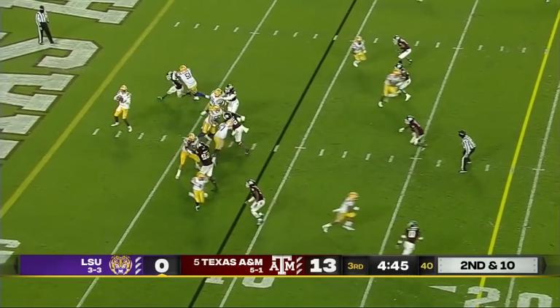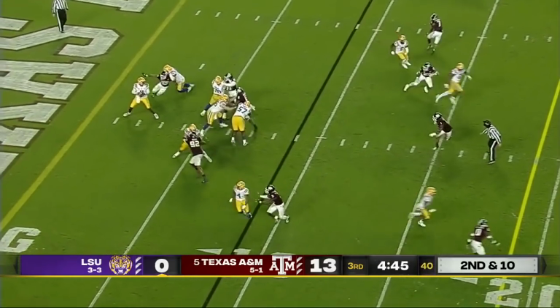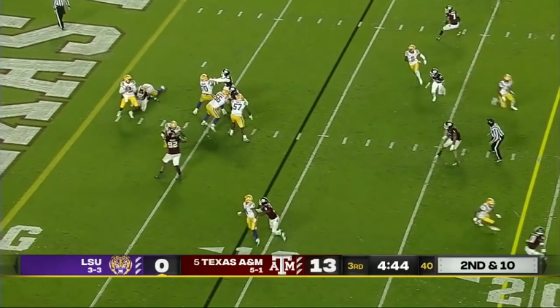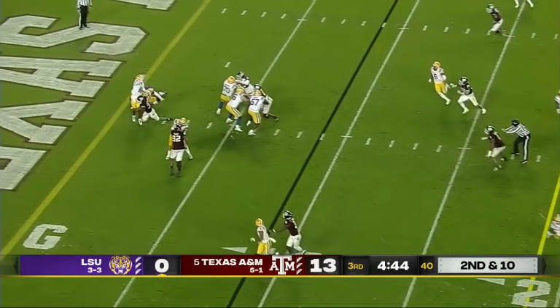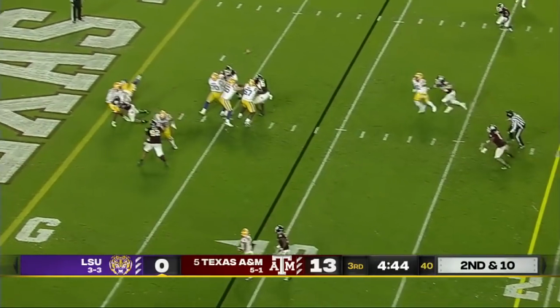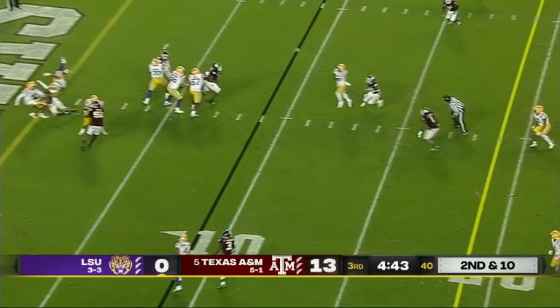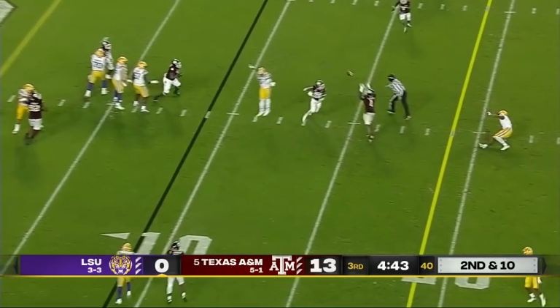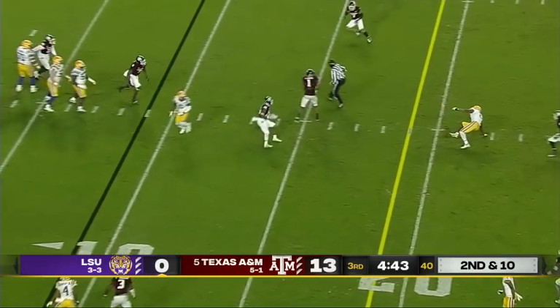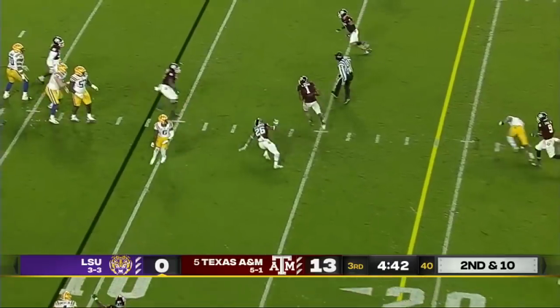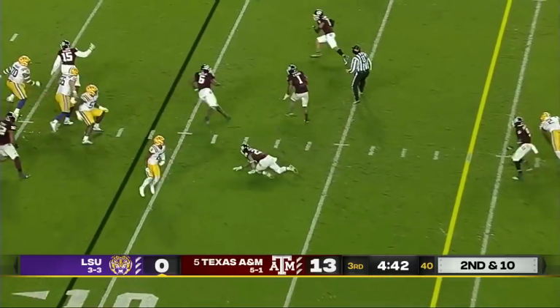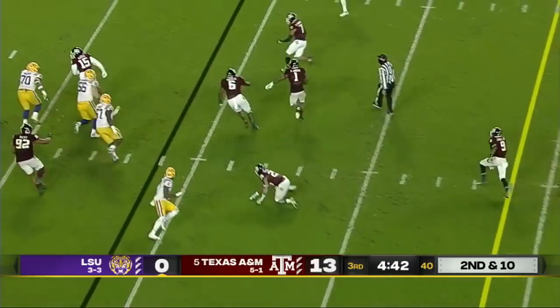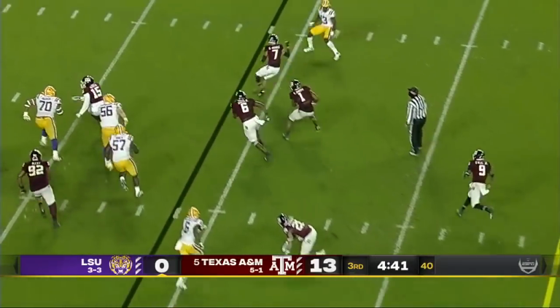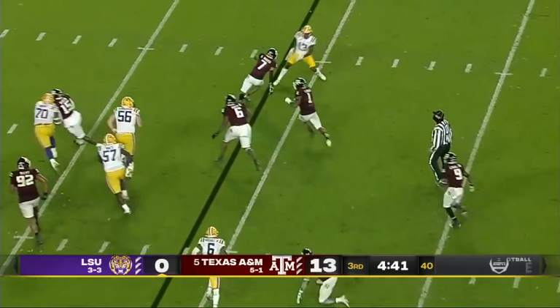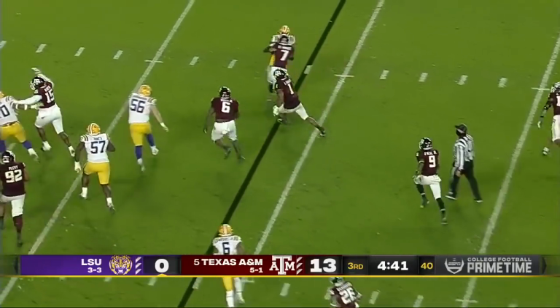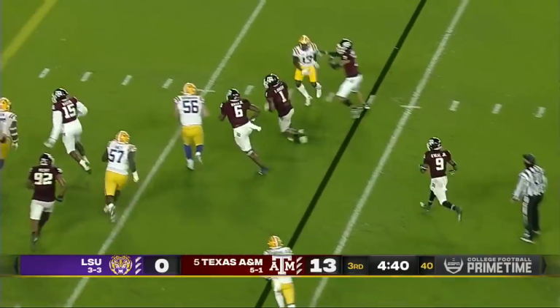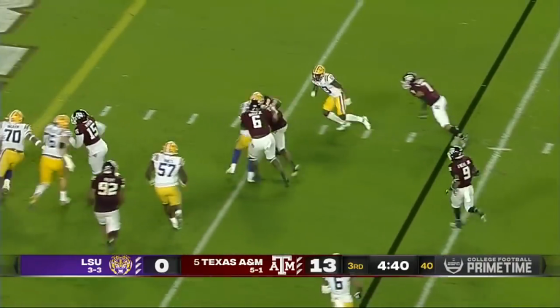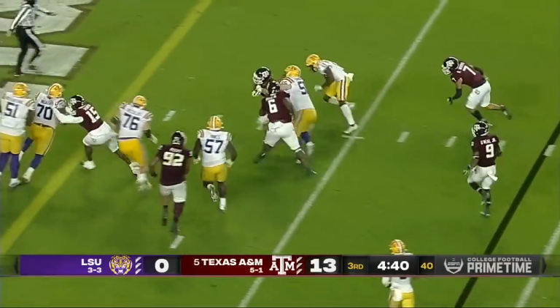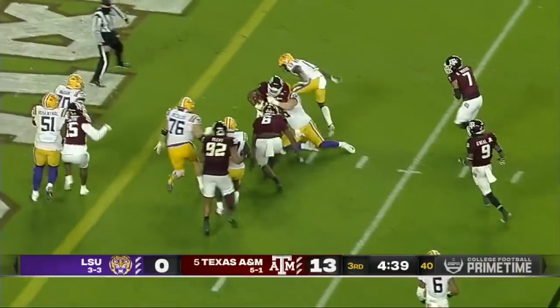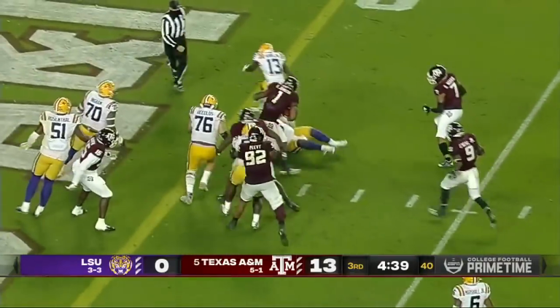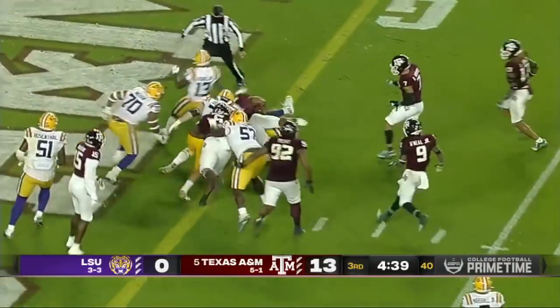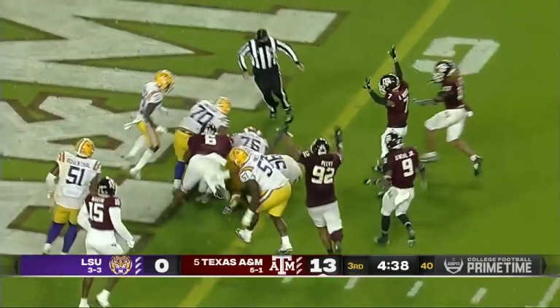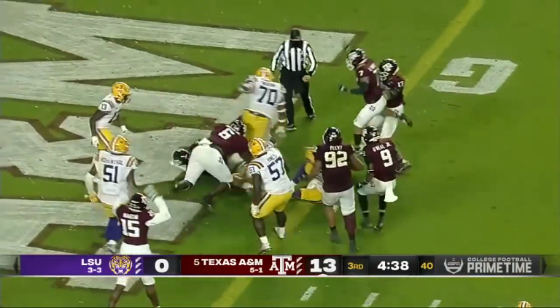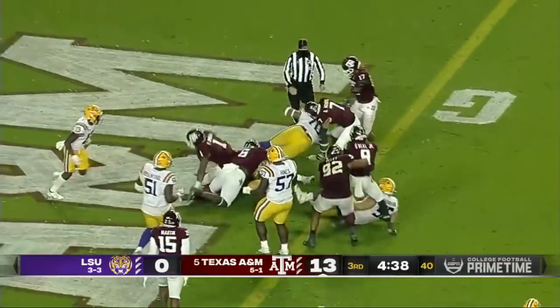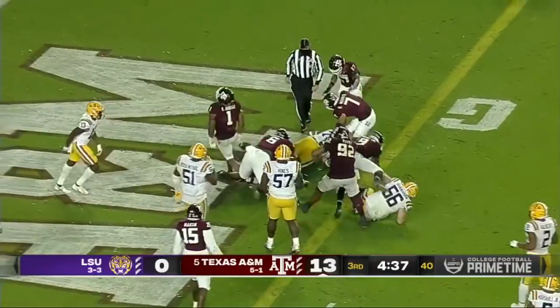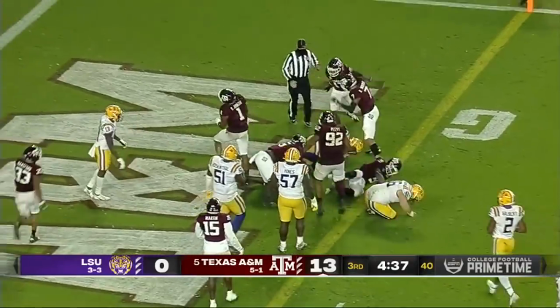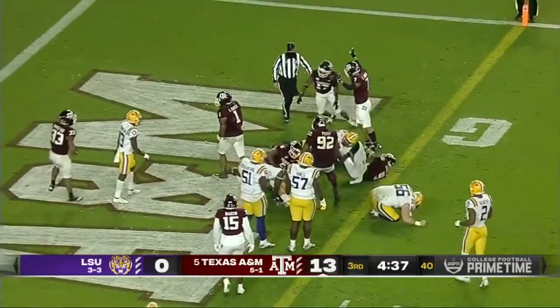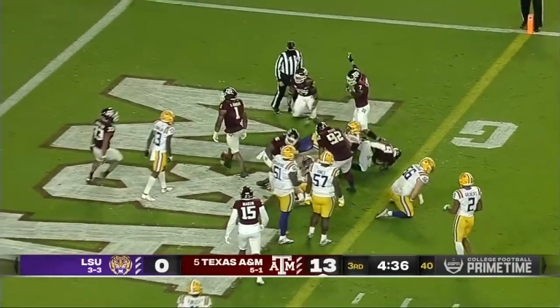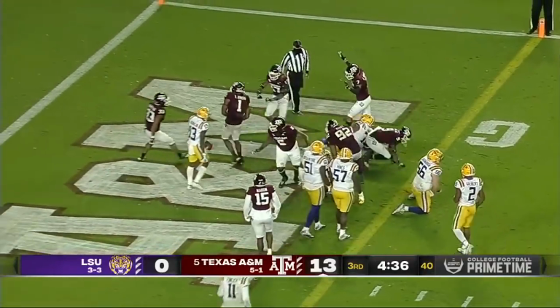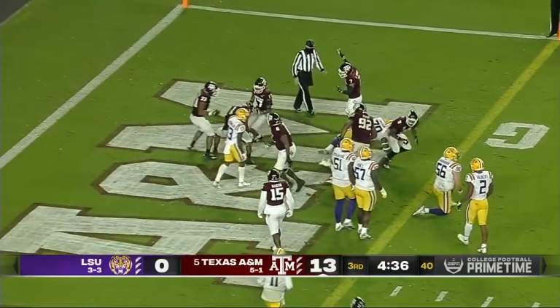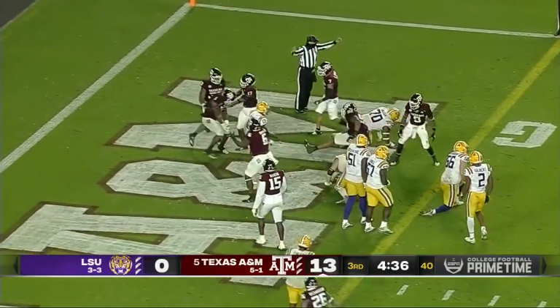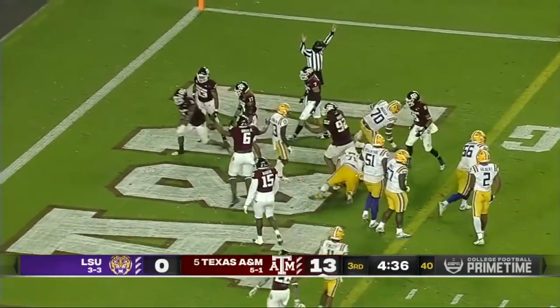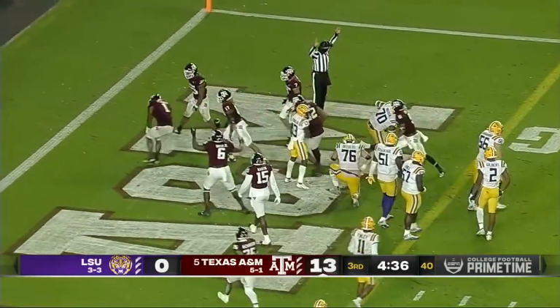Another blitz — wobbly throw and it's intercepted by Buddy Johnson. He's at the goal line and he's in. A pick six for Texas A&M.